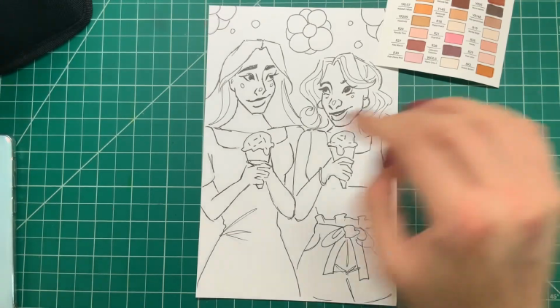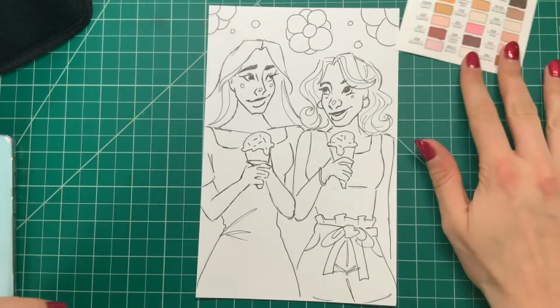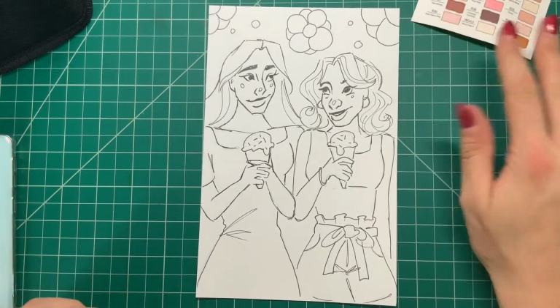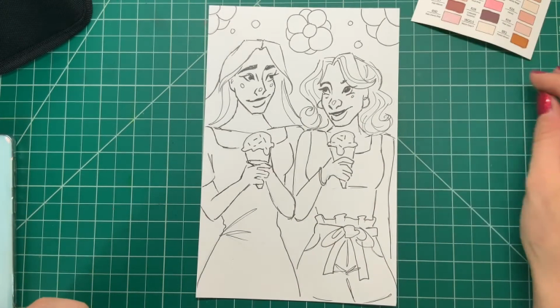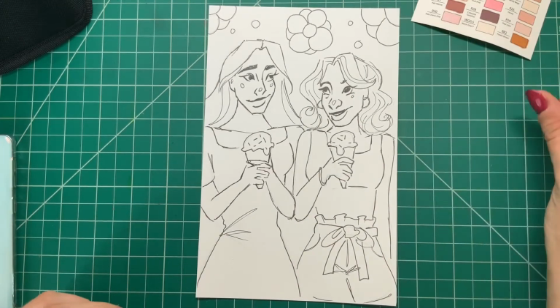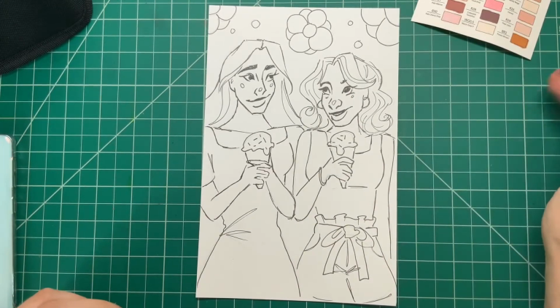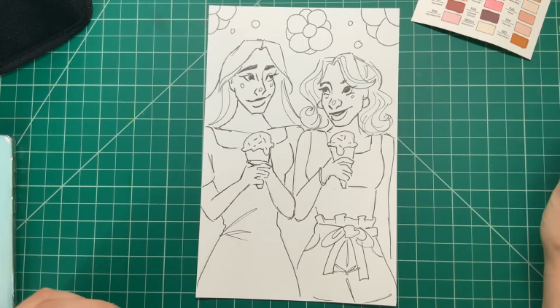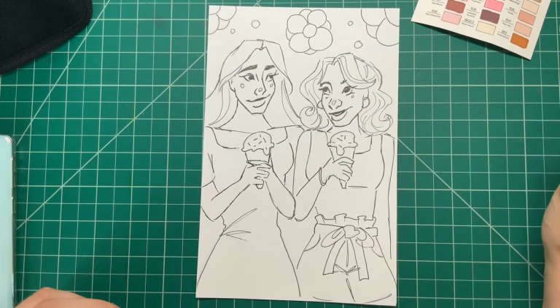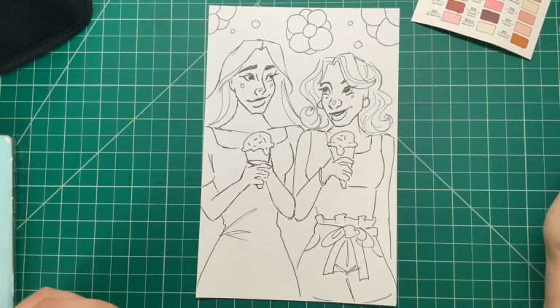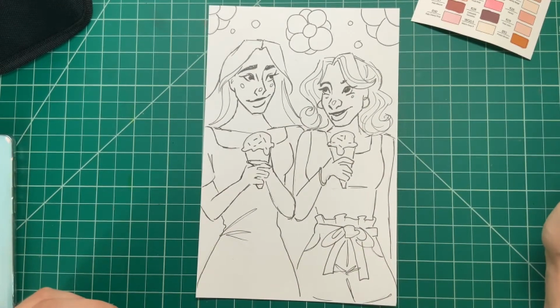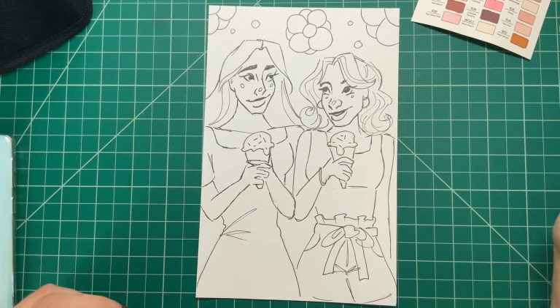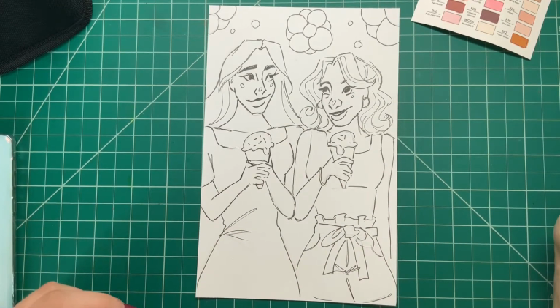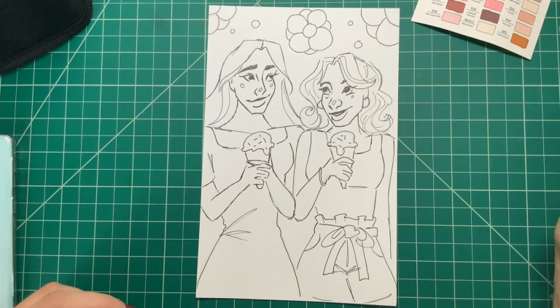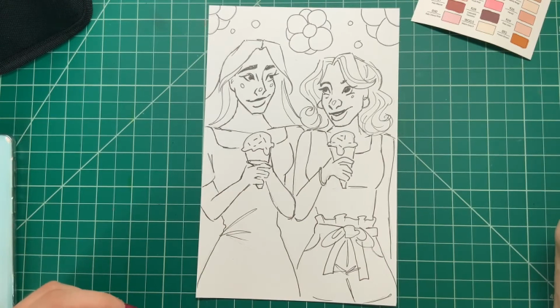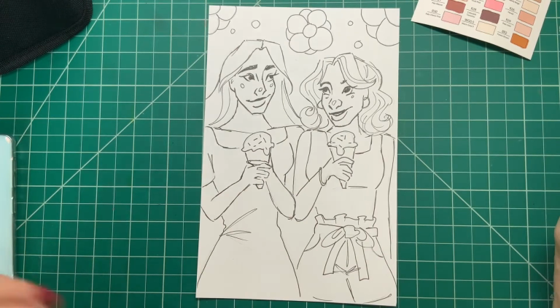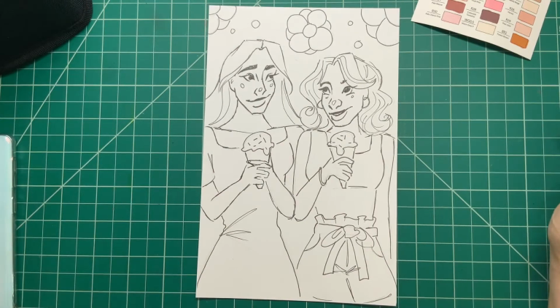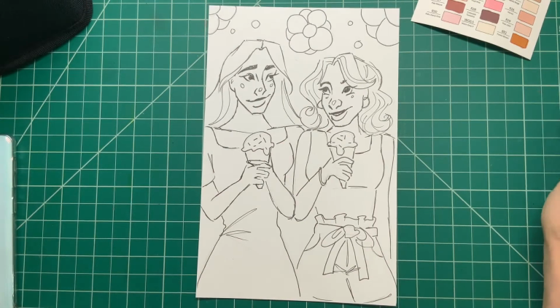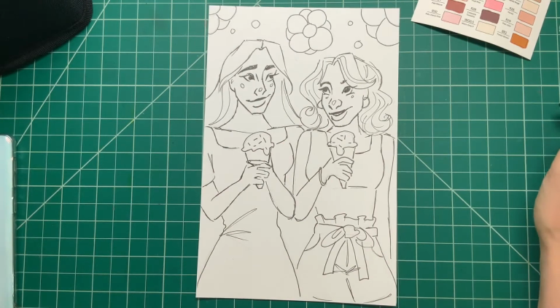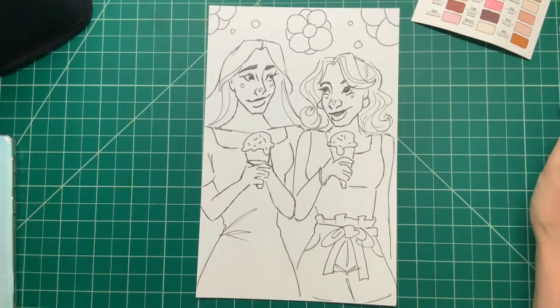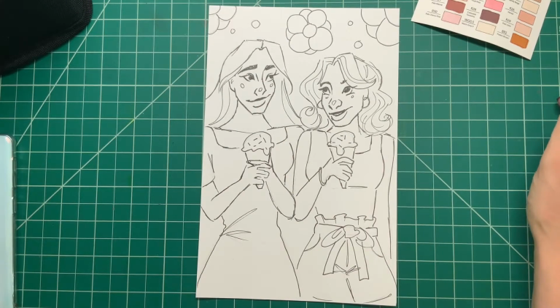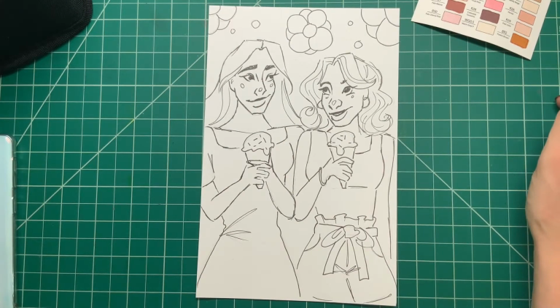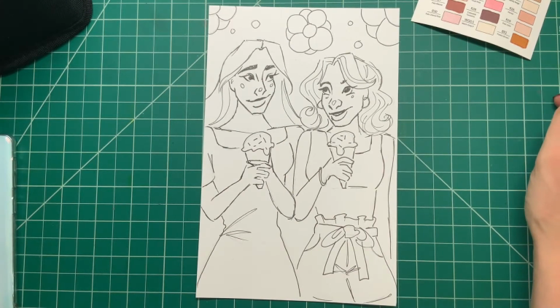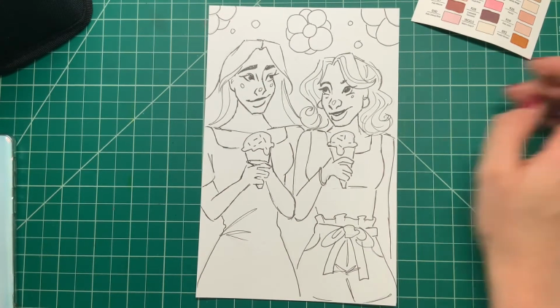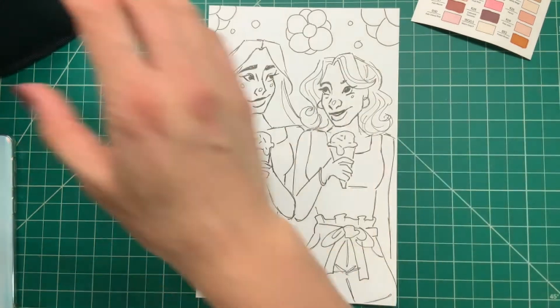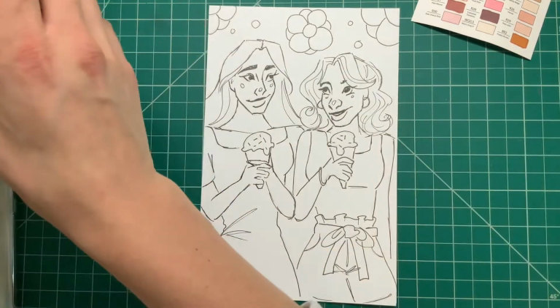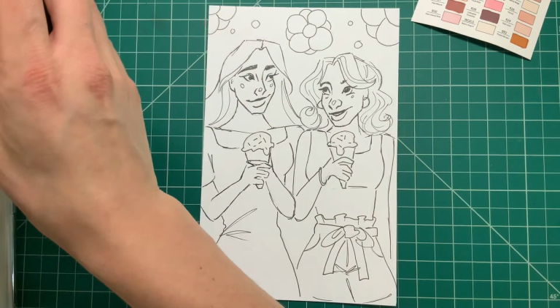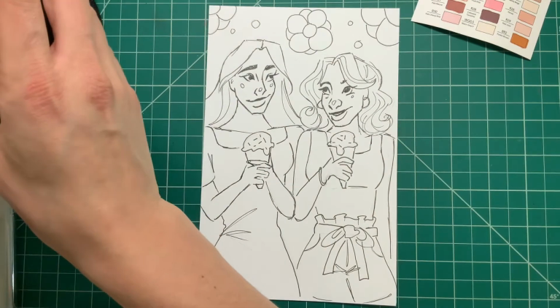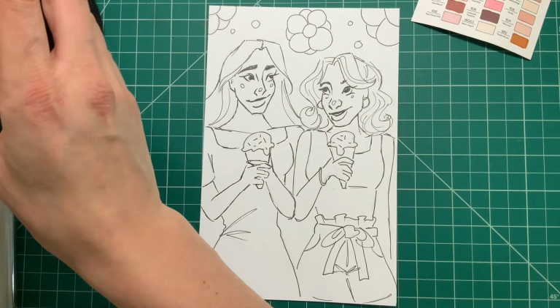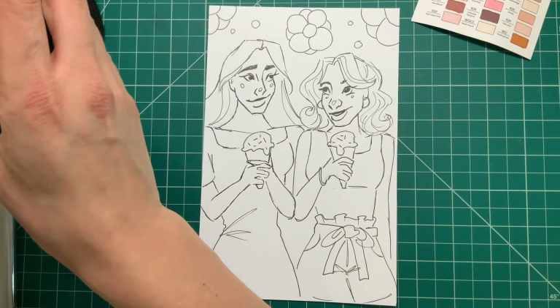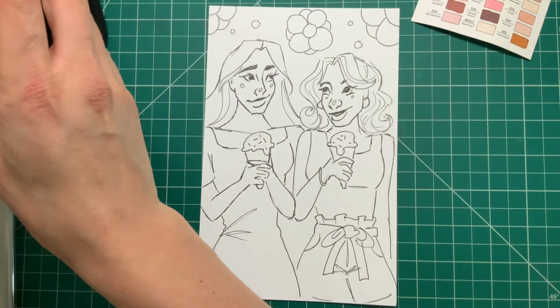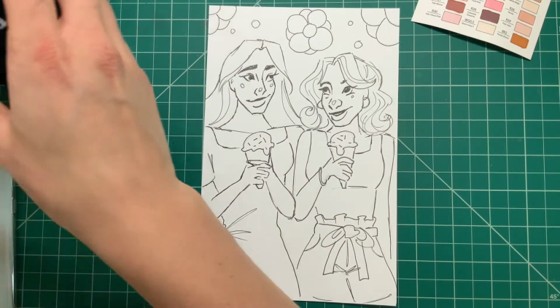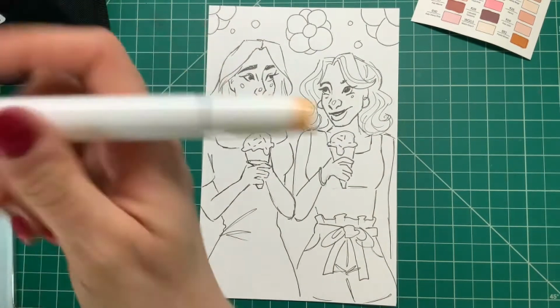If you're wondering what this drawing is, I did a video a couple days ago where I drew this and did the liner. It is for my original character drawing challenge for the month of May, where I had to design a friend character for my original character.